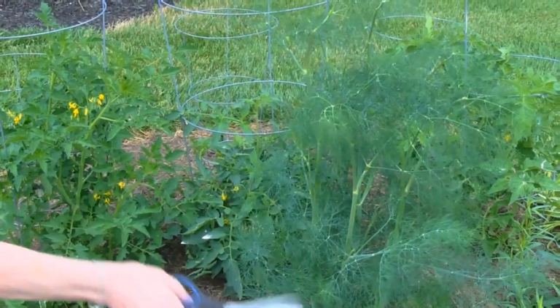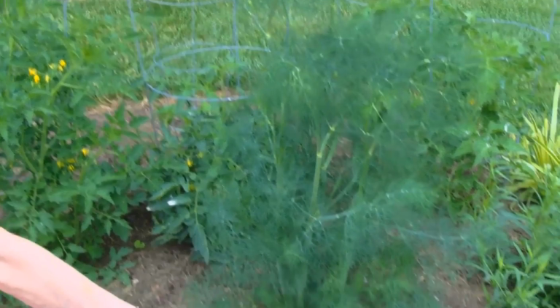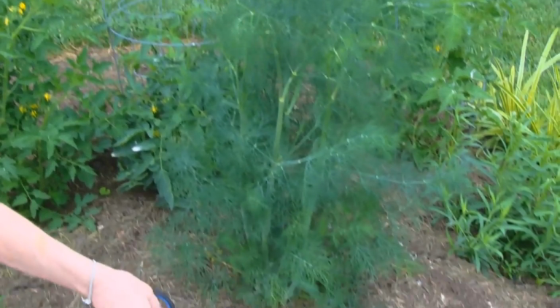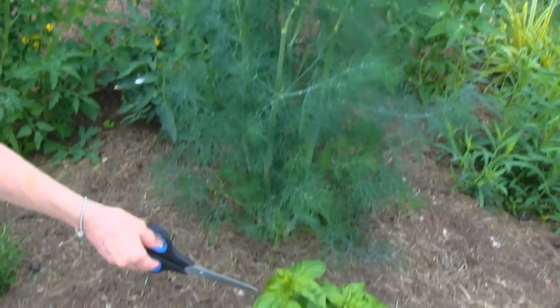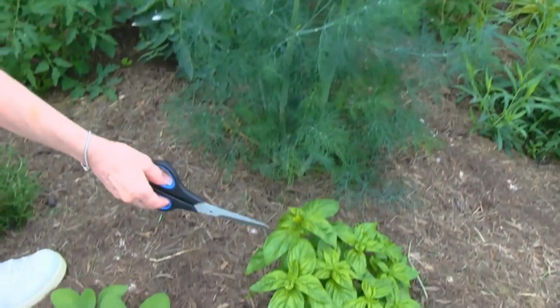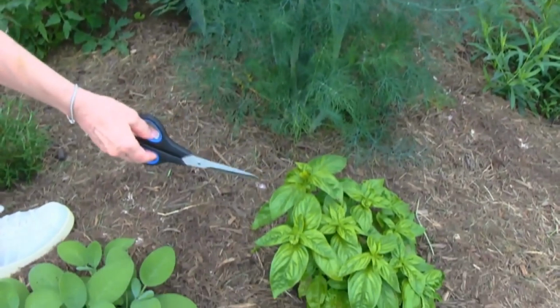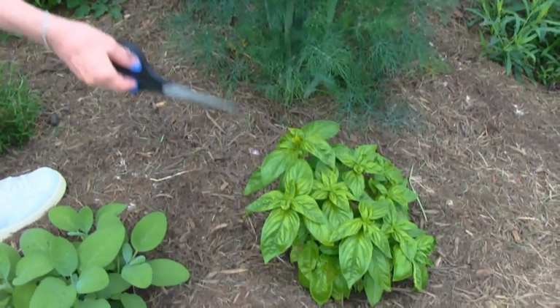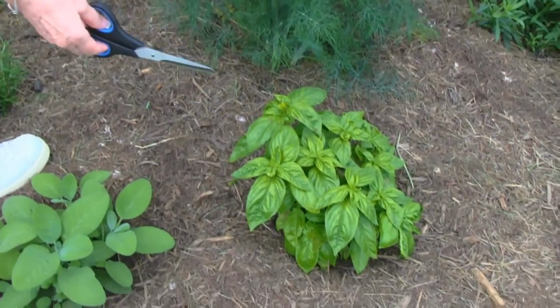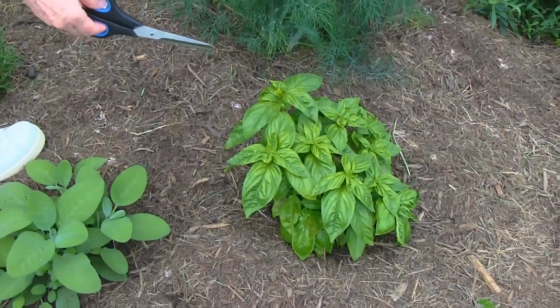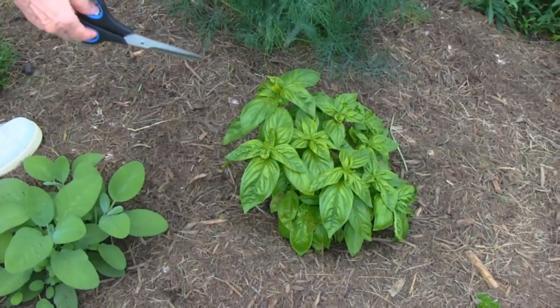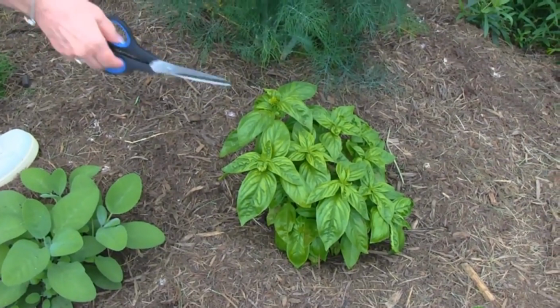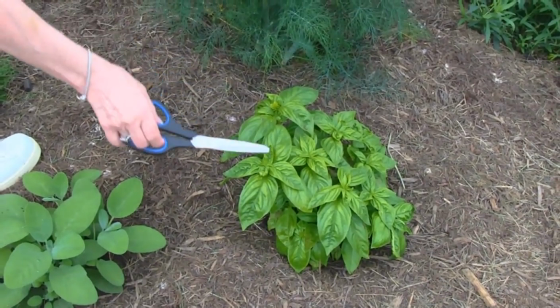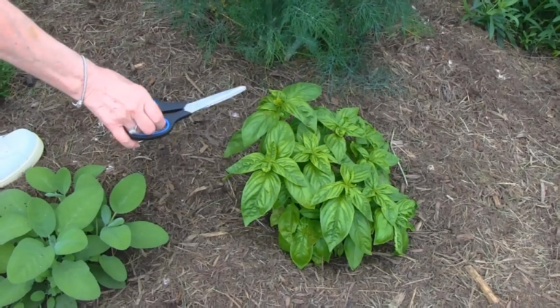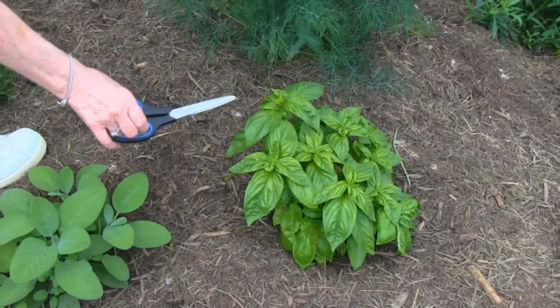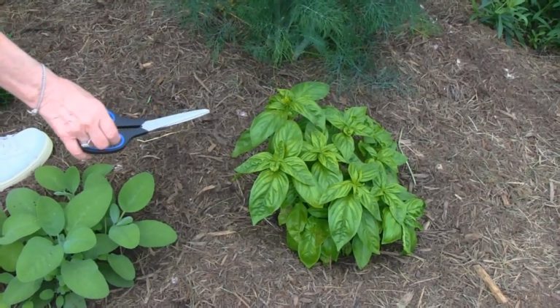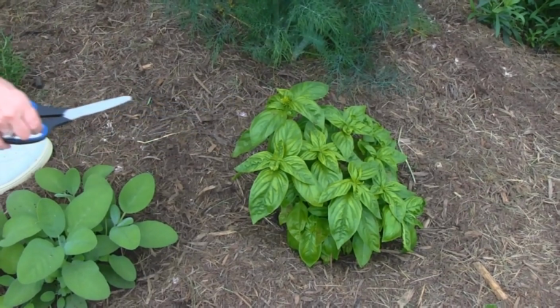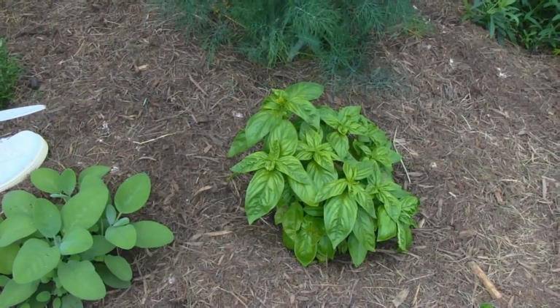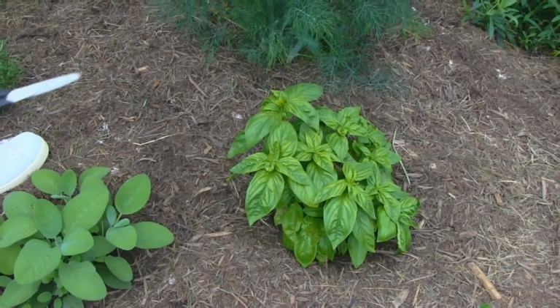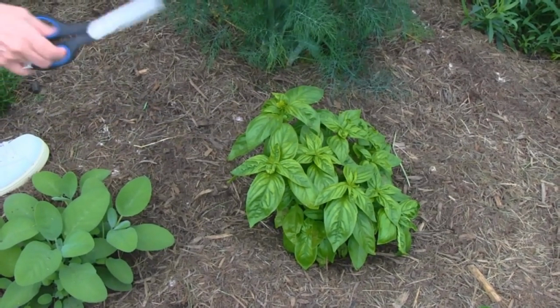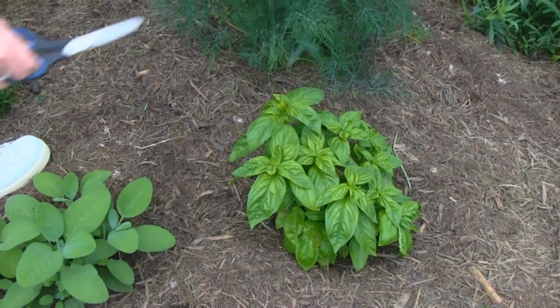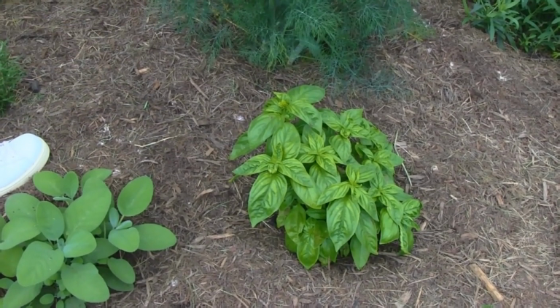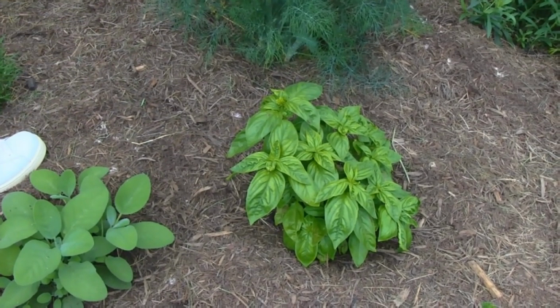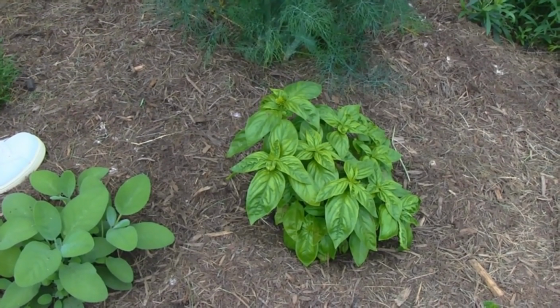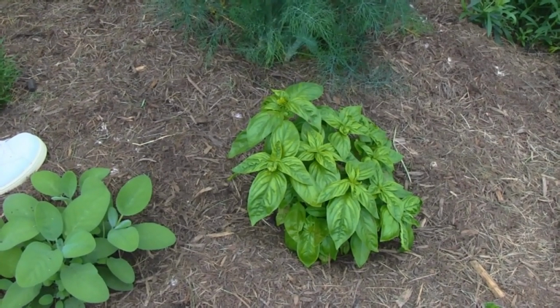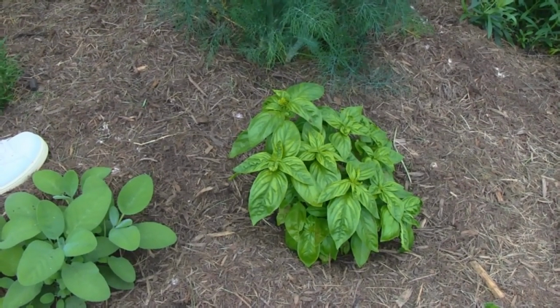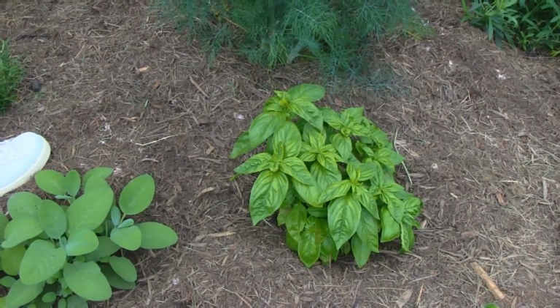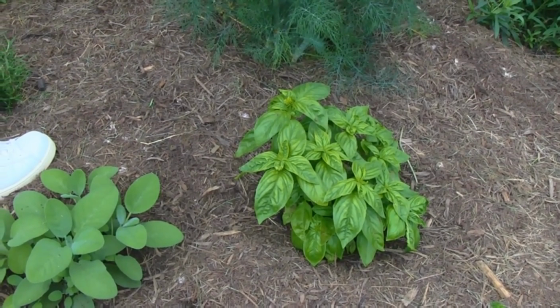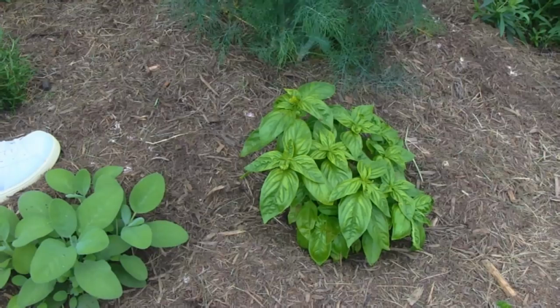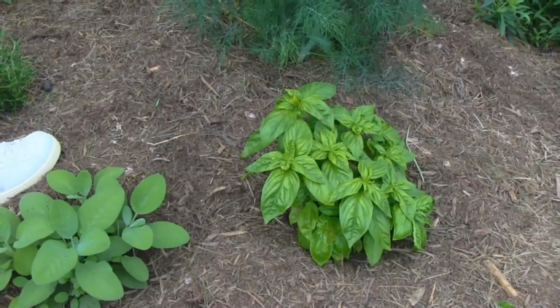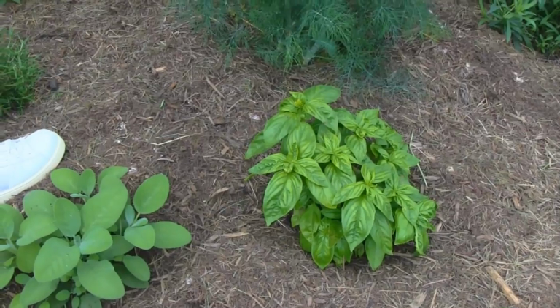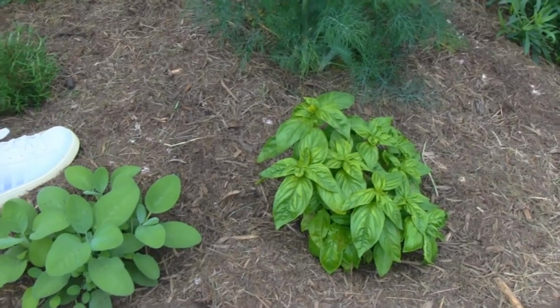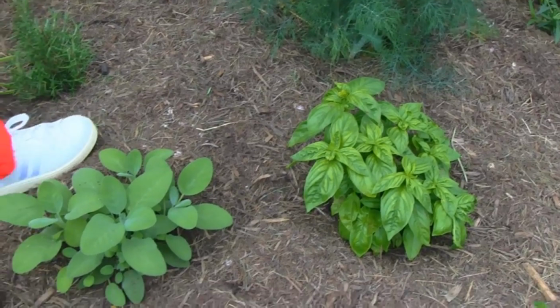In the center here is basil. It got a slow start, but it's doing really well. I really love that, and I'm glad that we are going to have a successful year with basil.